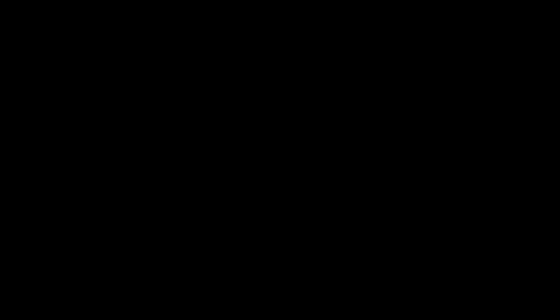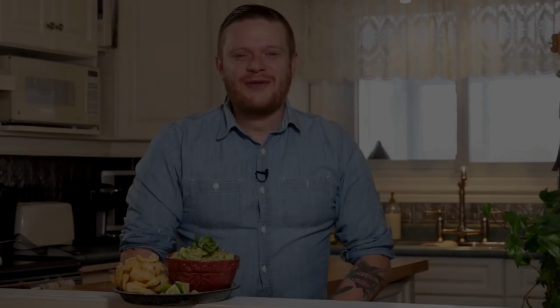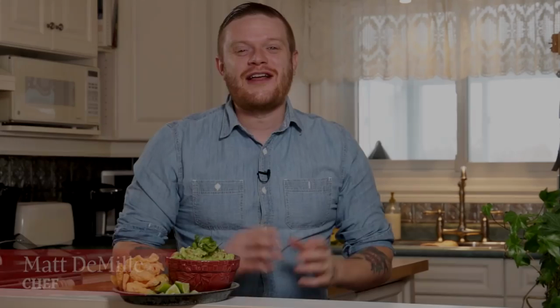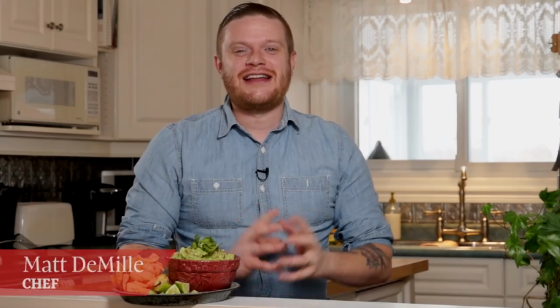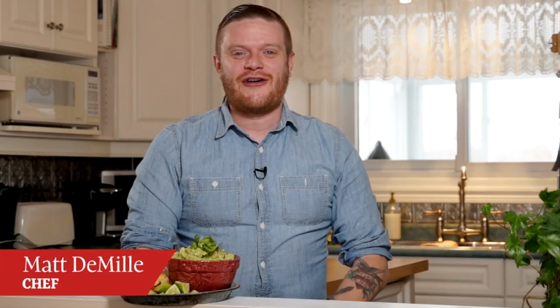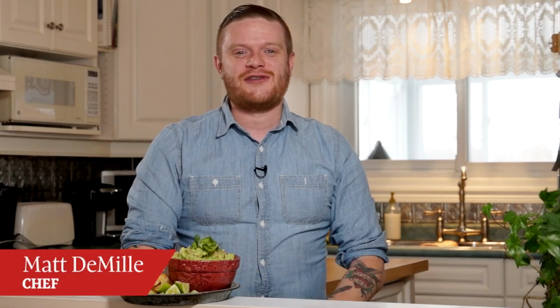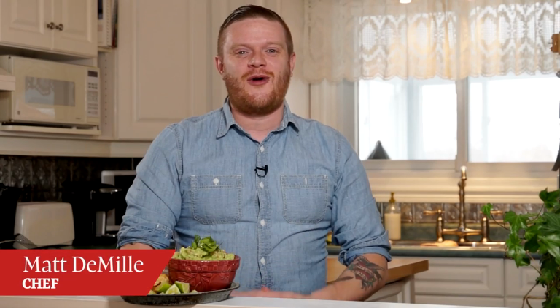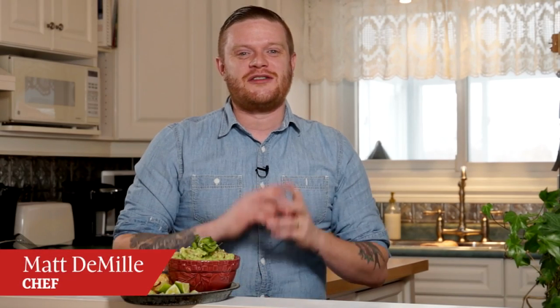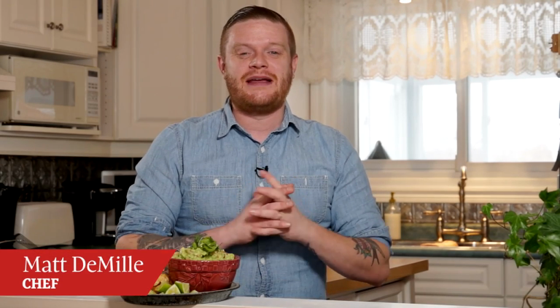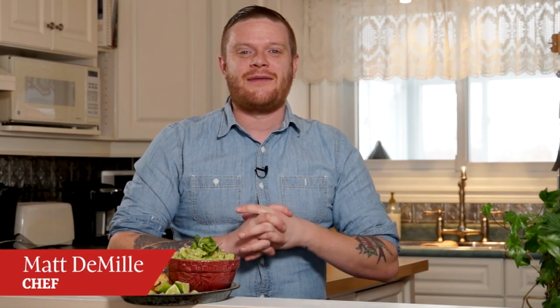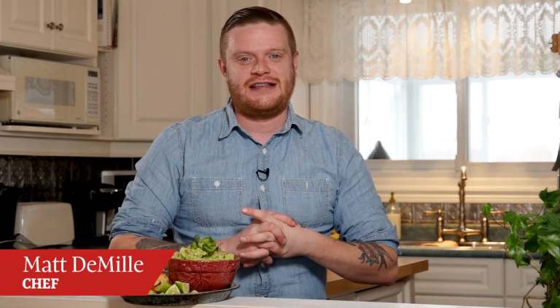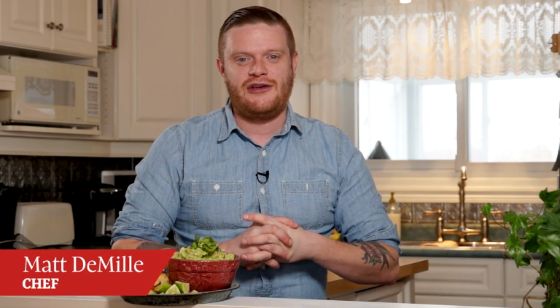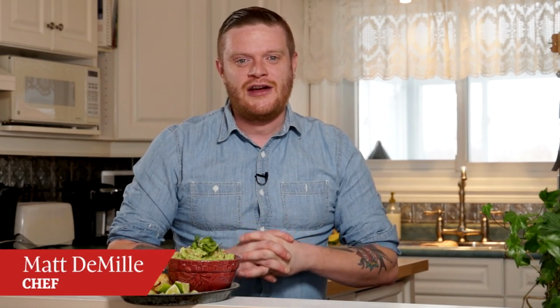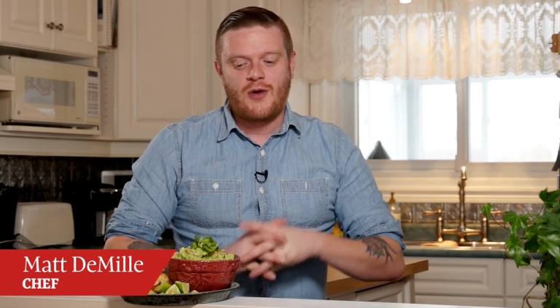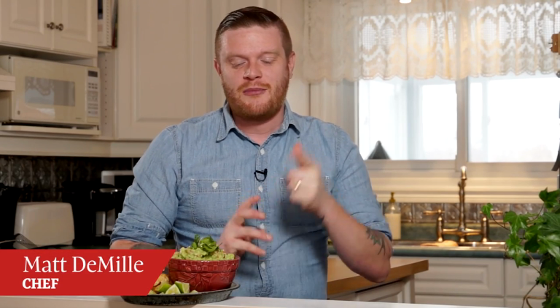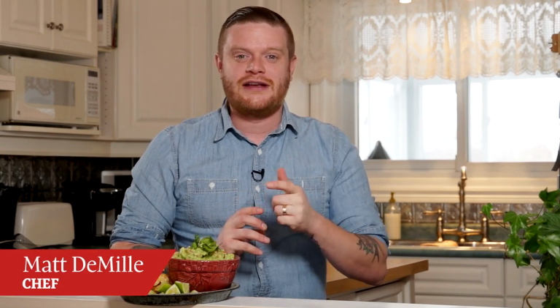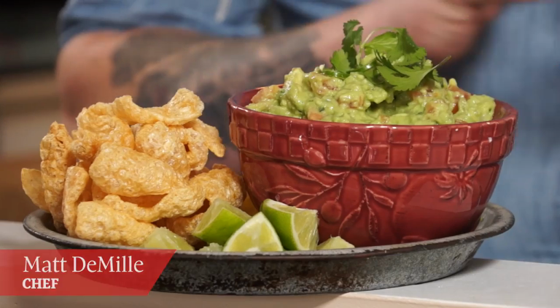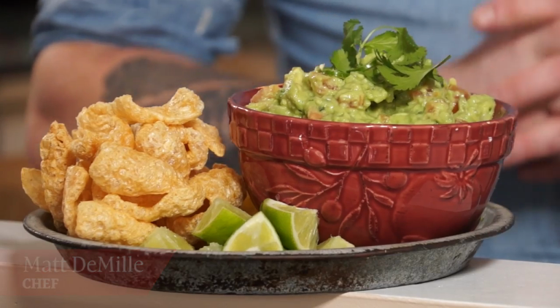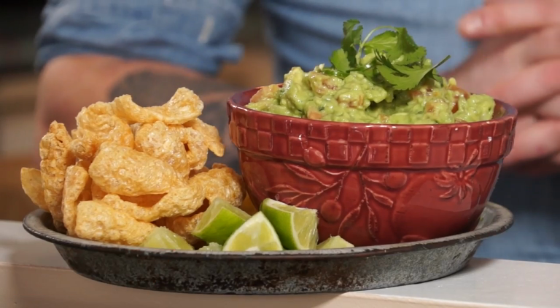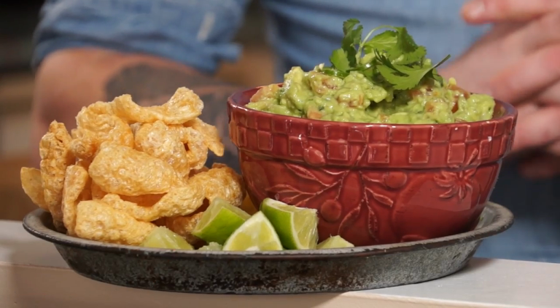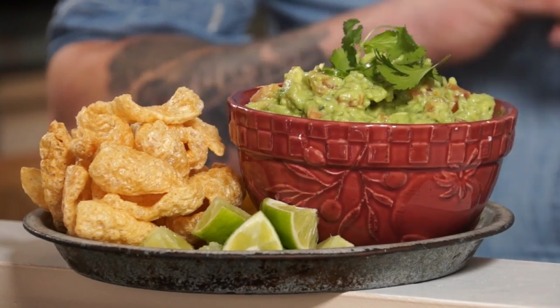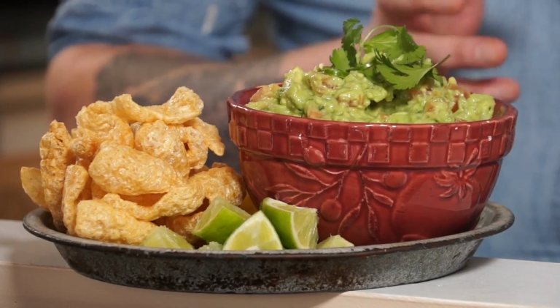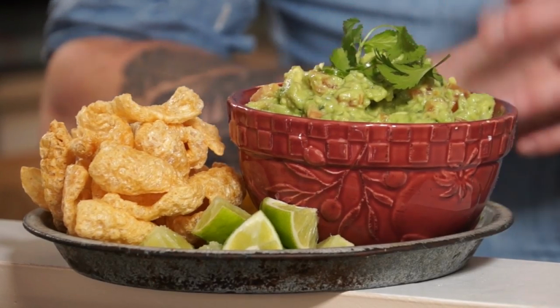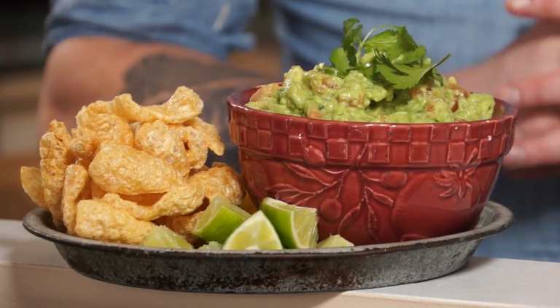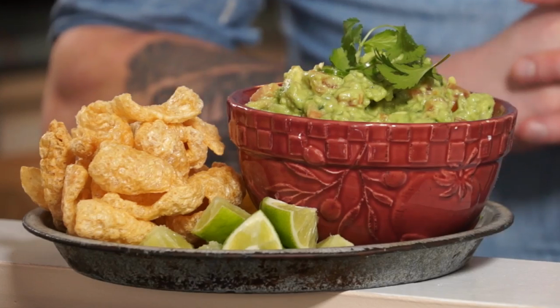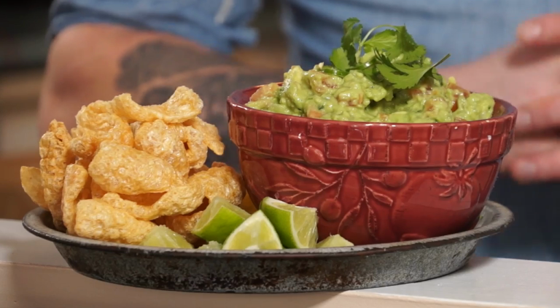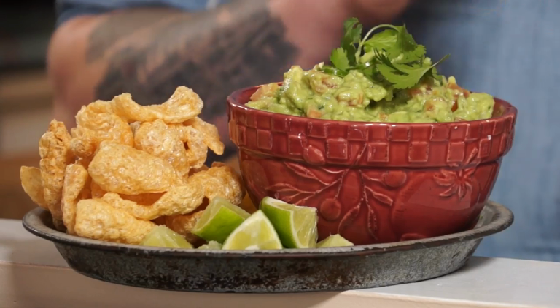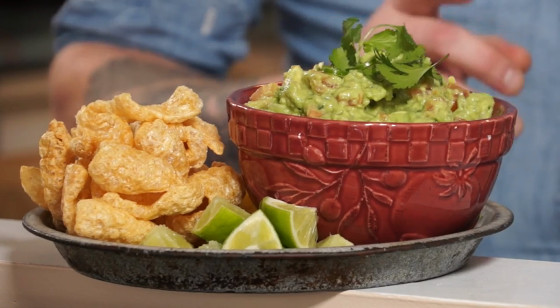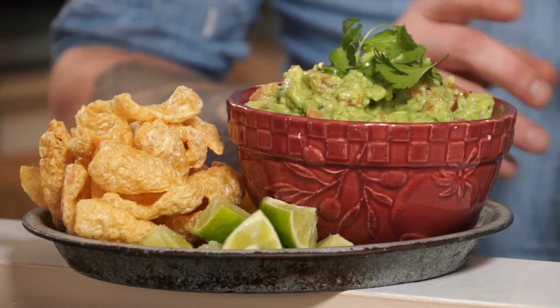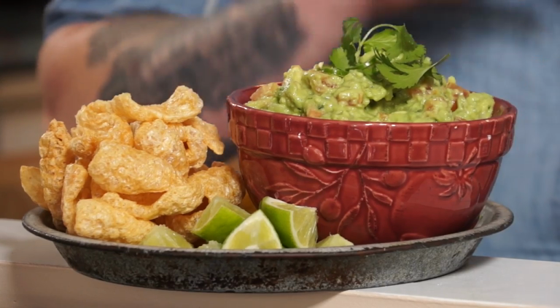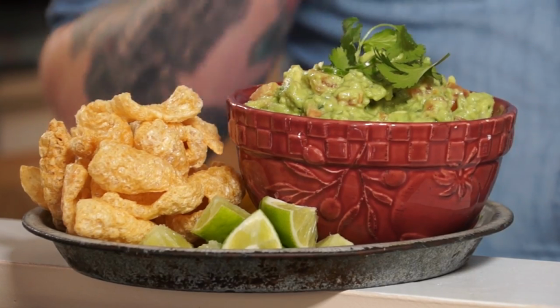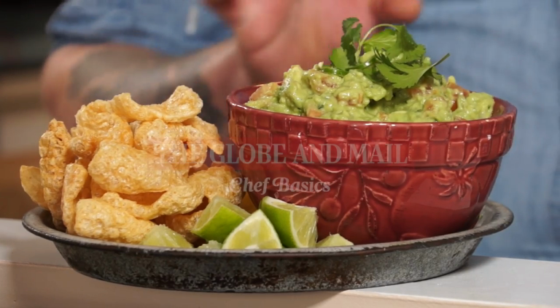Whether you're entertaining friends or watching the big game on the TV, guacamole is everyone's favorite. Now, there's a lot of new renditions, but I love to stay classic.